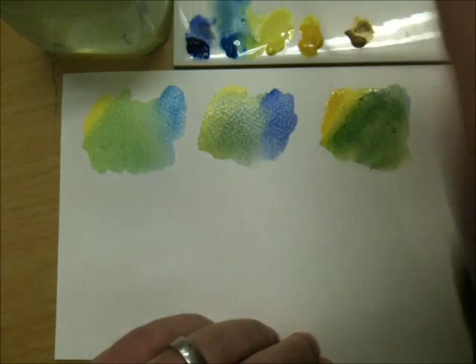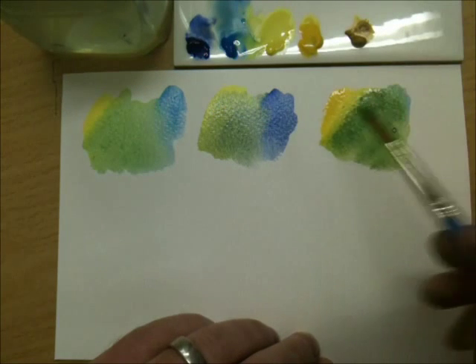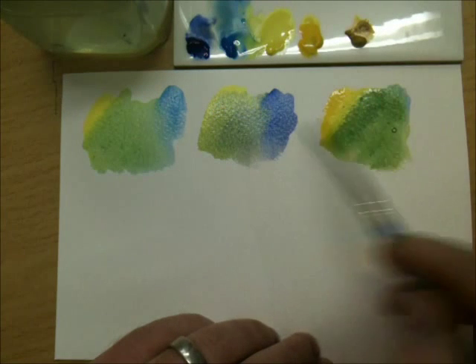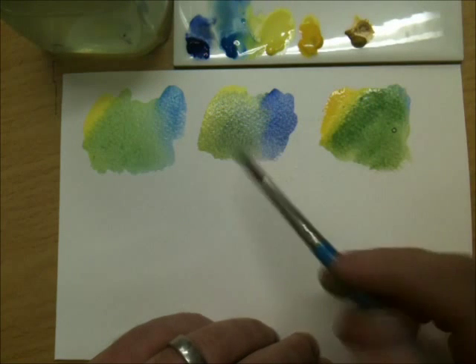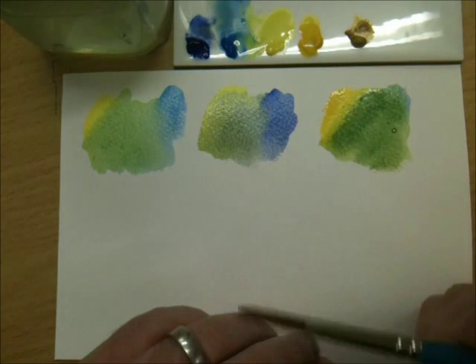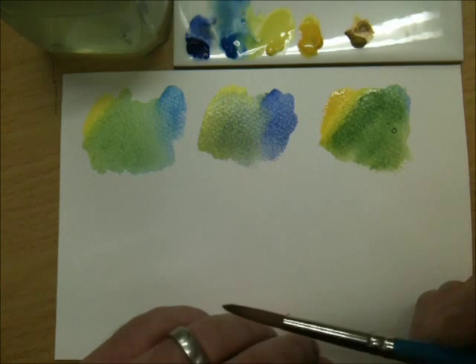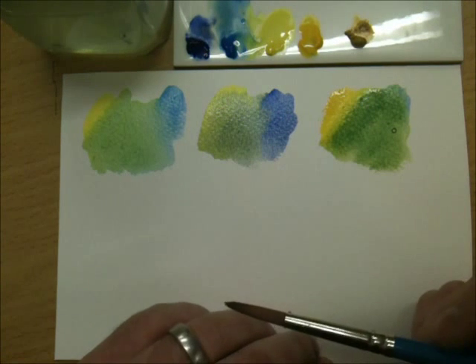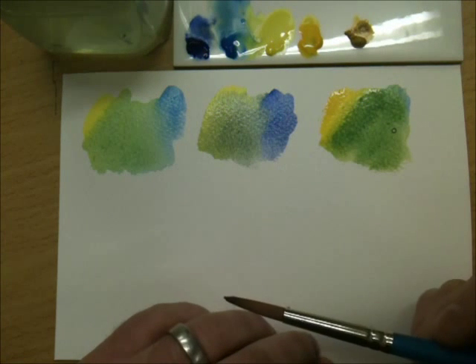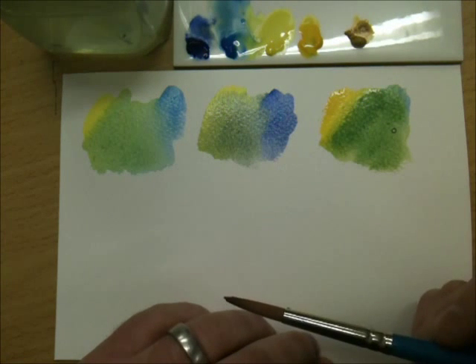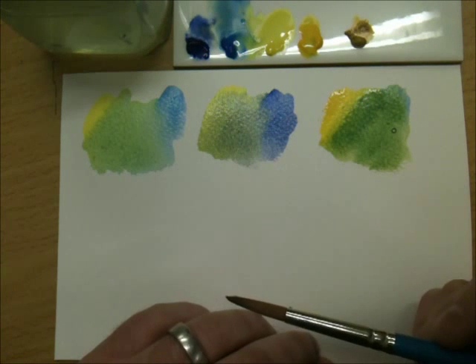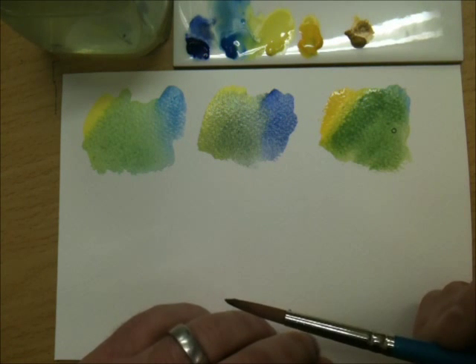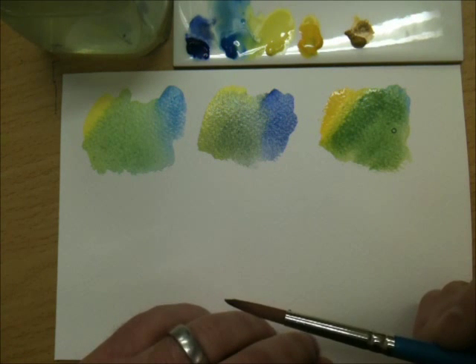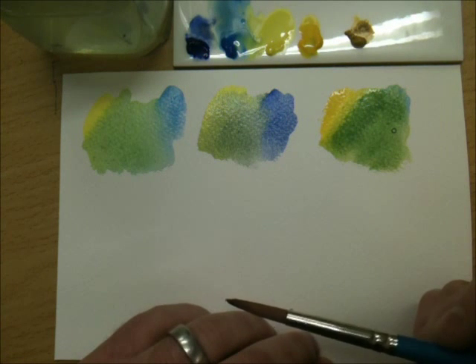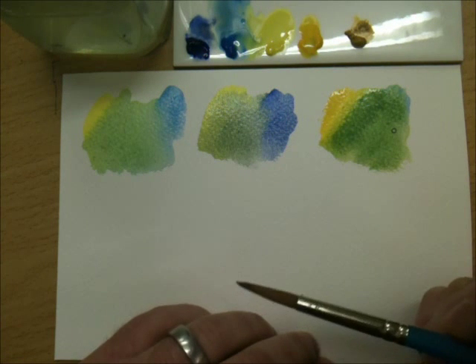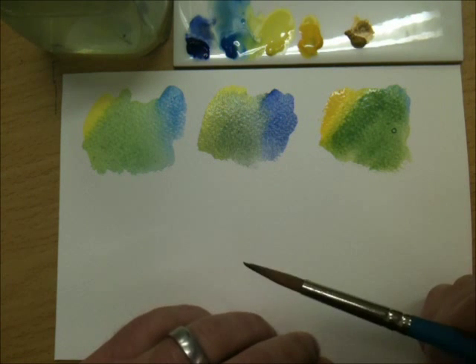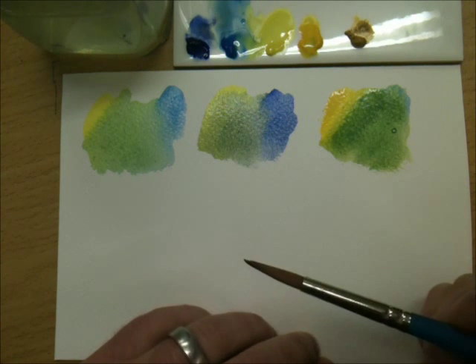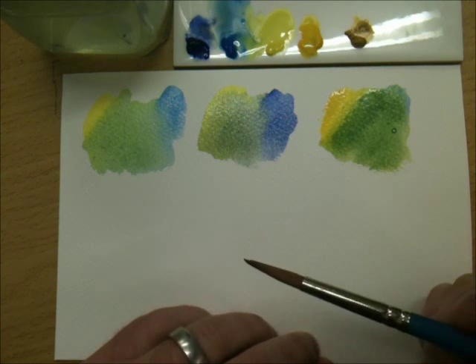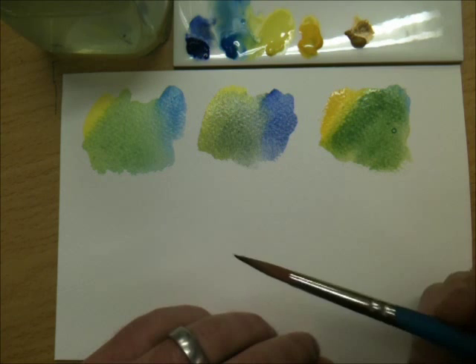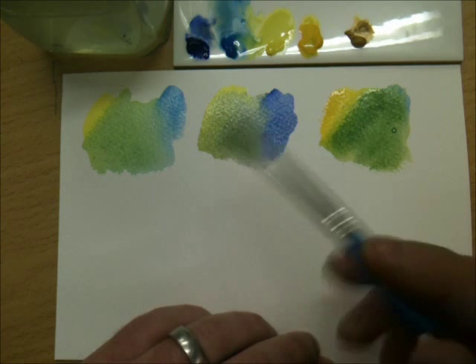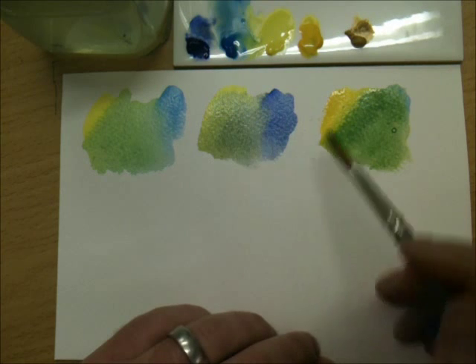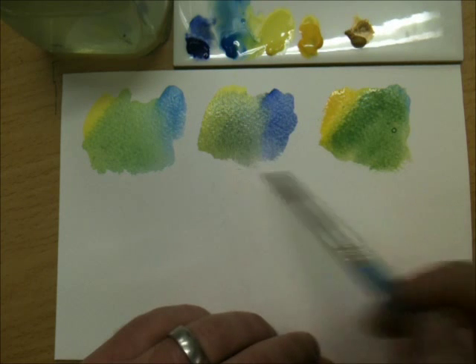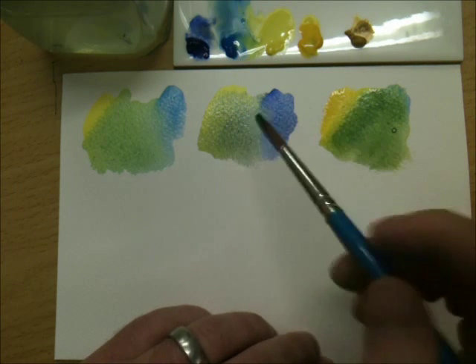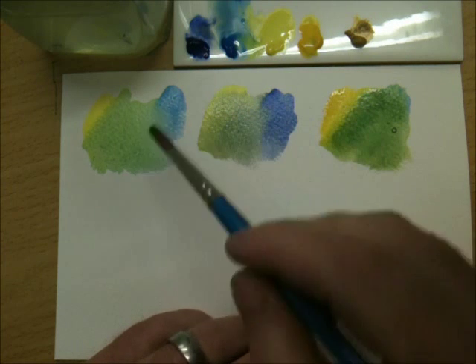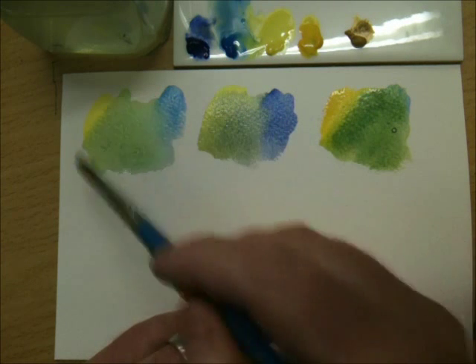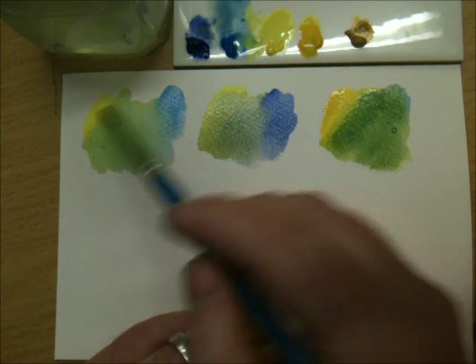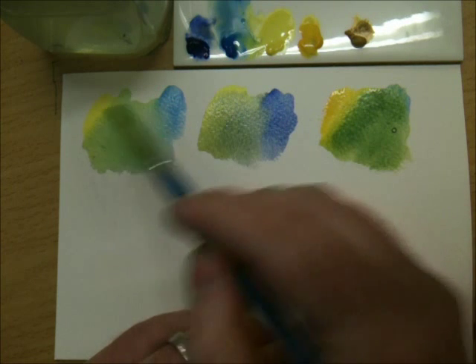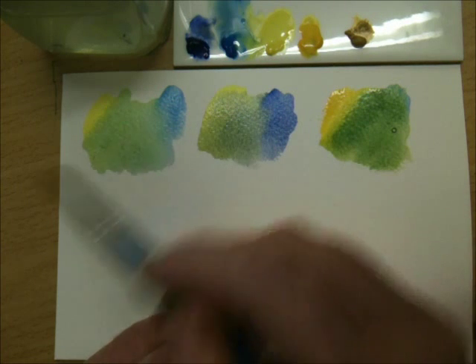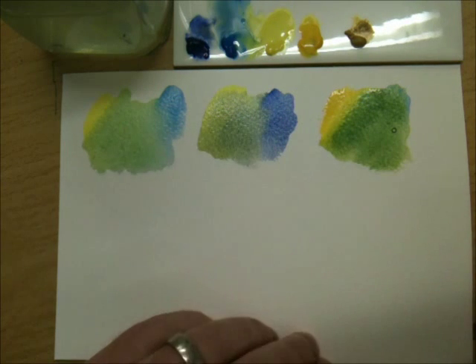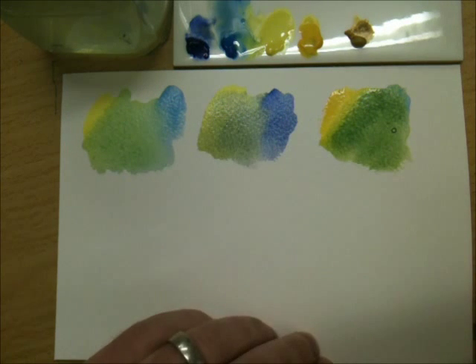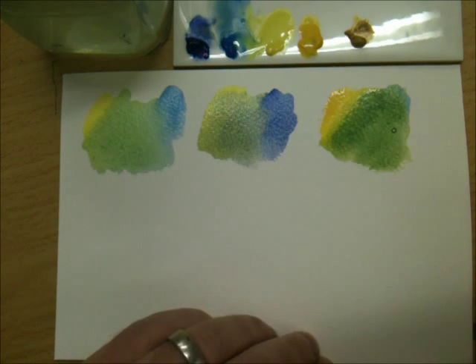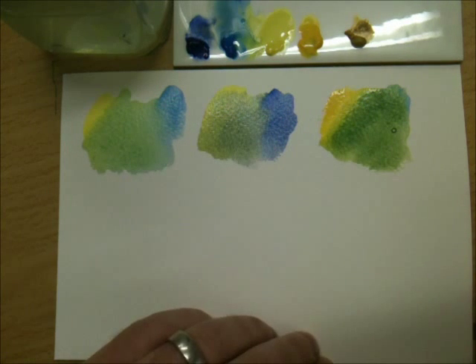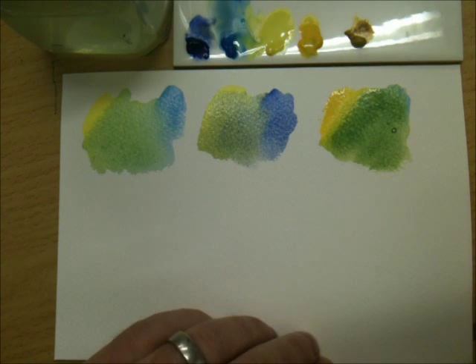These two mid-greens are perfect for summer pictures or early autumn, or for shading on your spring trees or foliage.